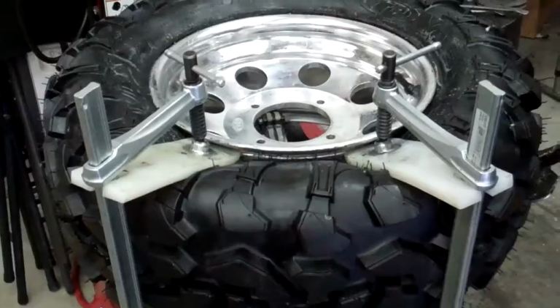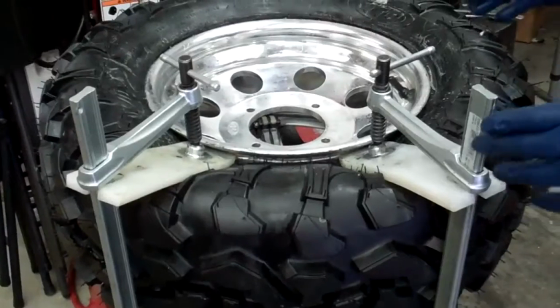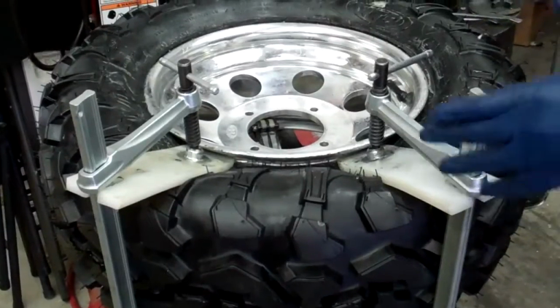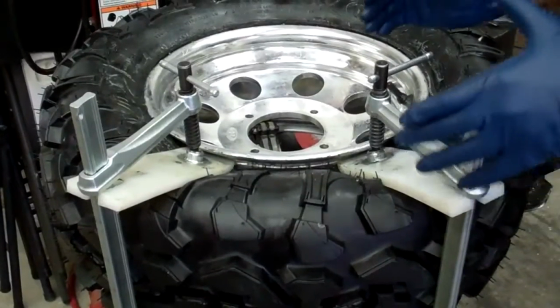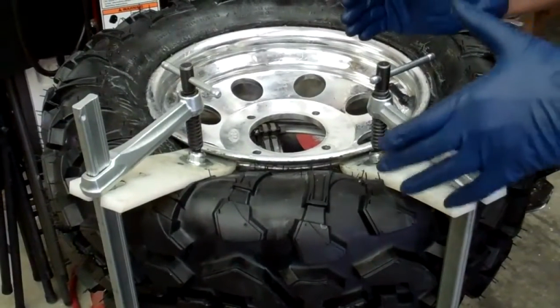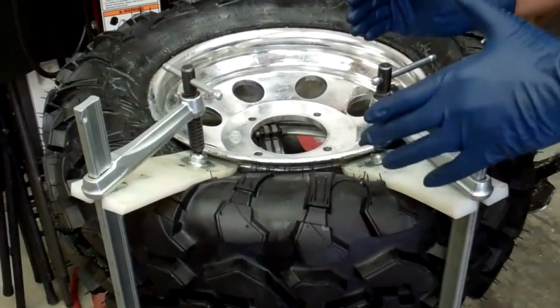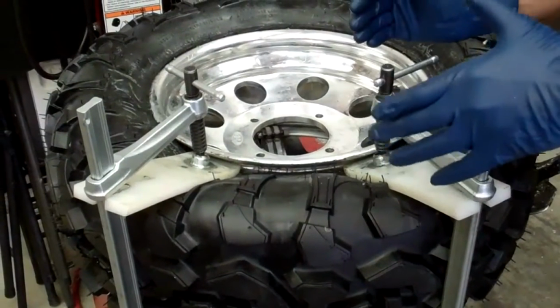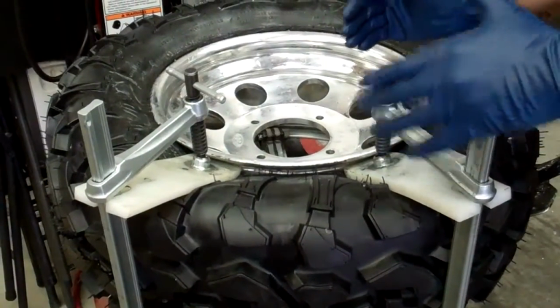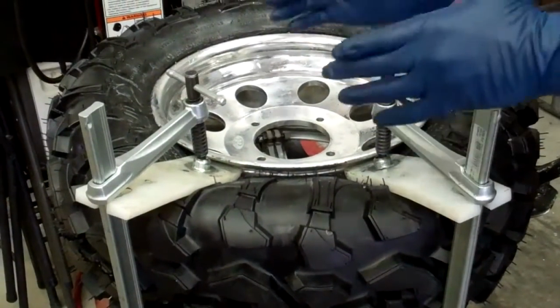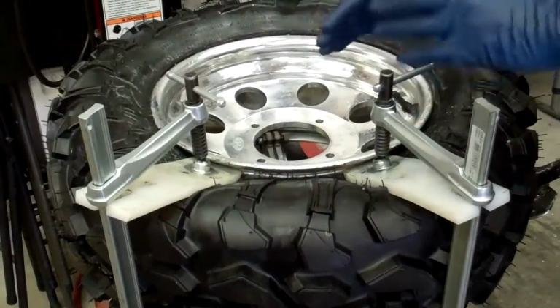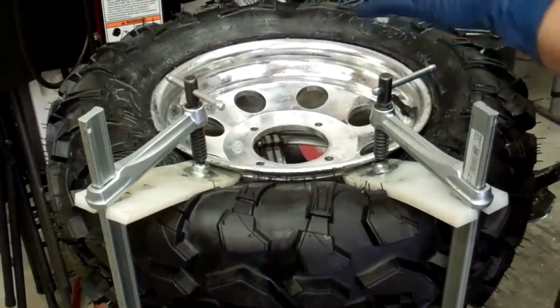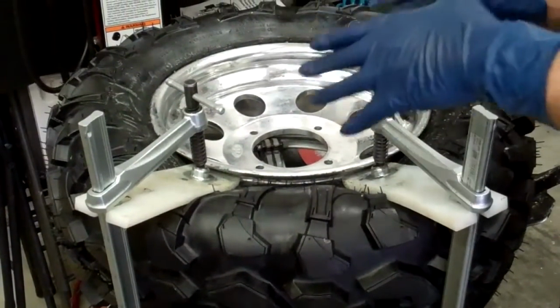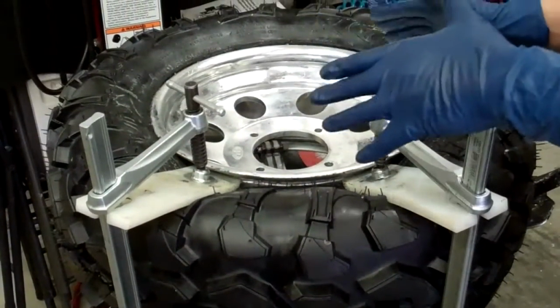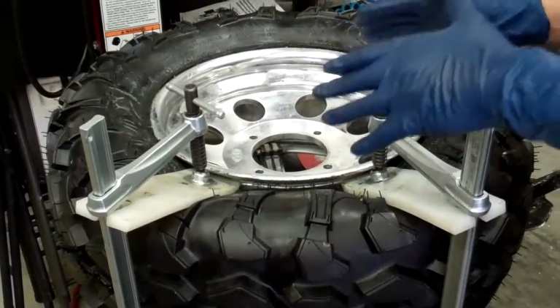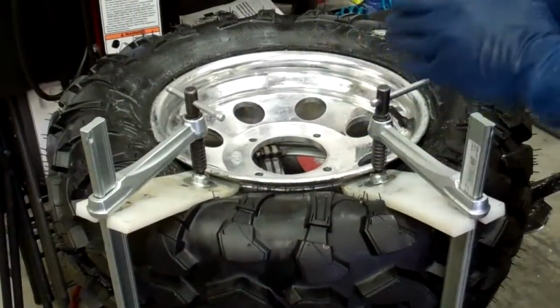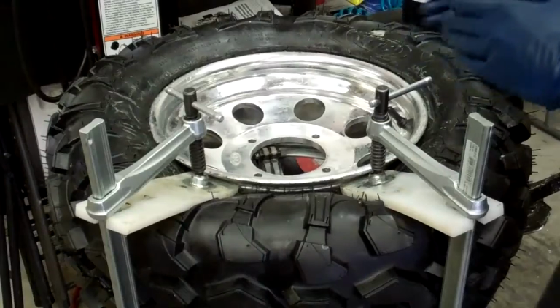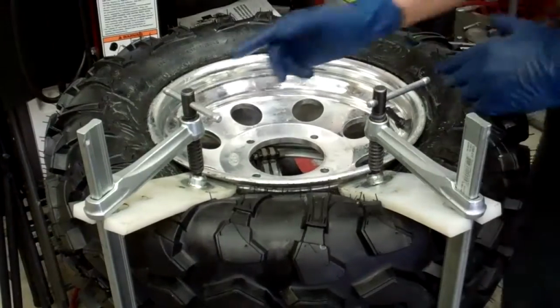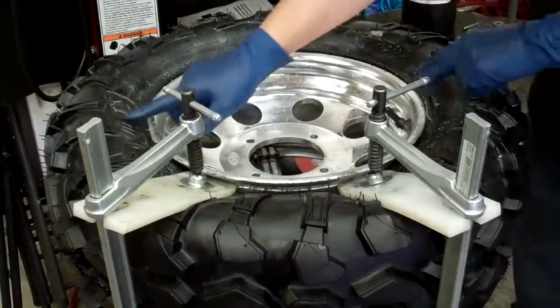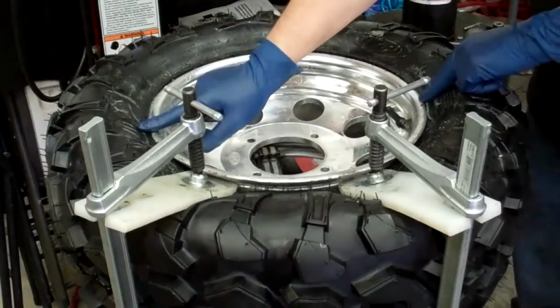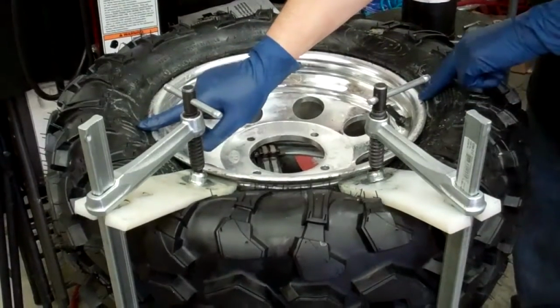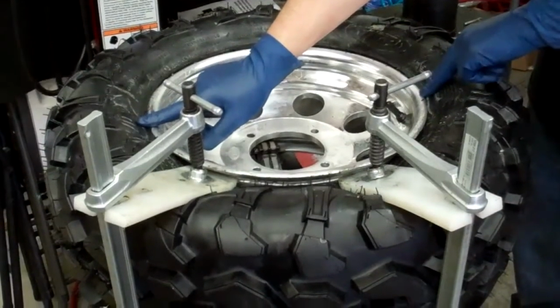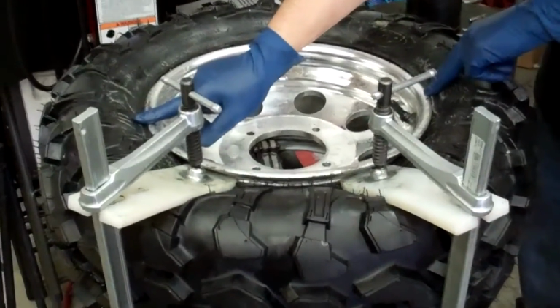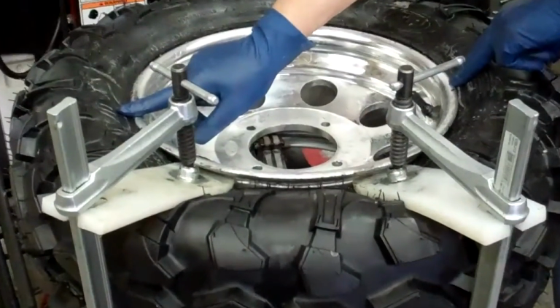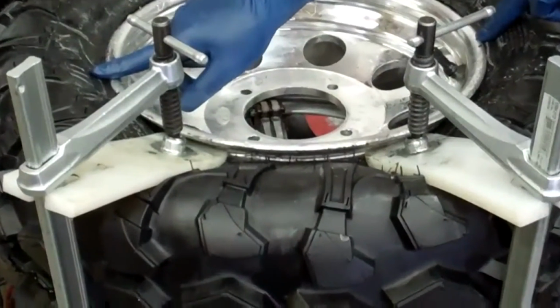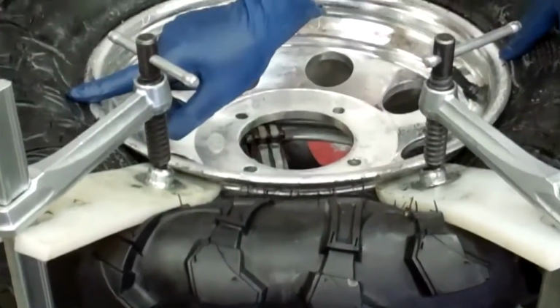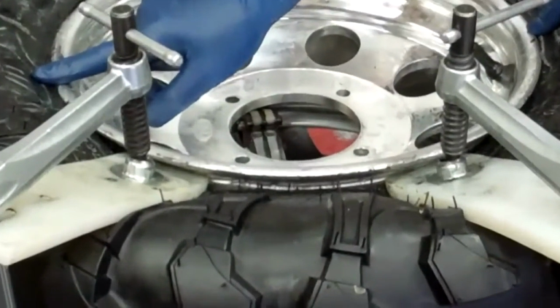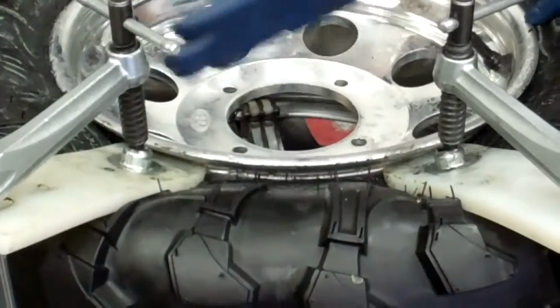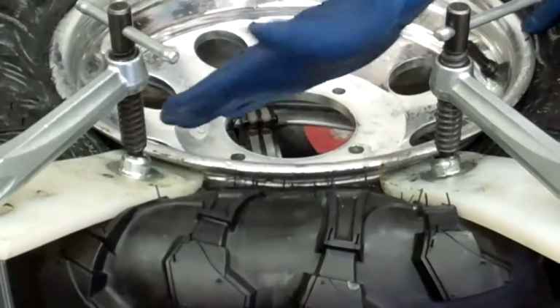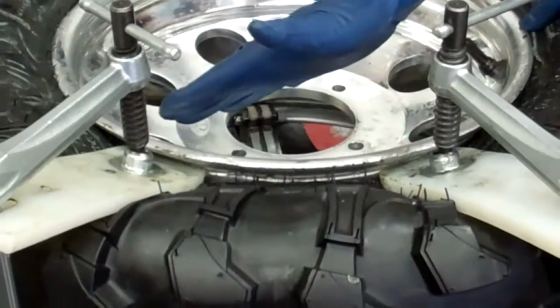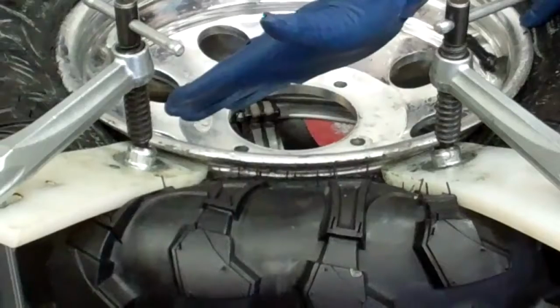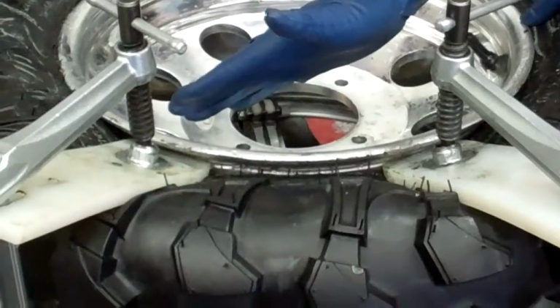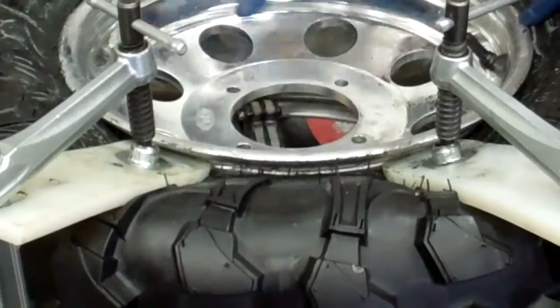Okay, in order to get the bead down in the rim recess — unfortunately the tire is already mounted — but we're going to pretend that this is the section of the bead that I used the gooseneck on to get up underneath the rim flange.